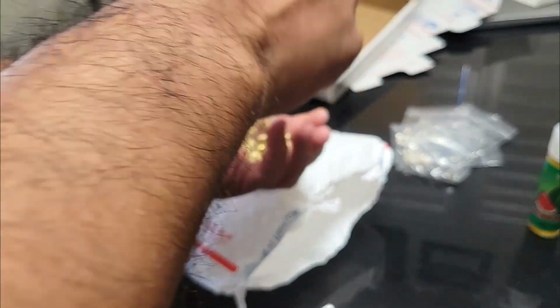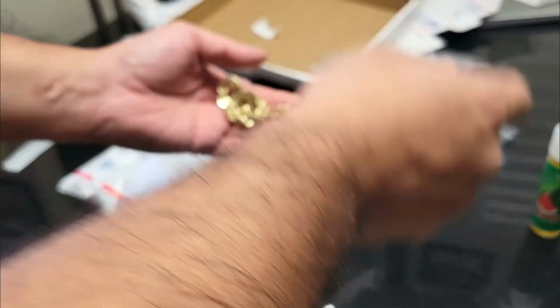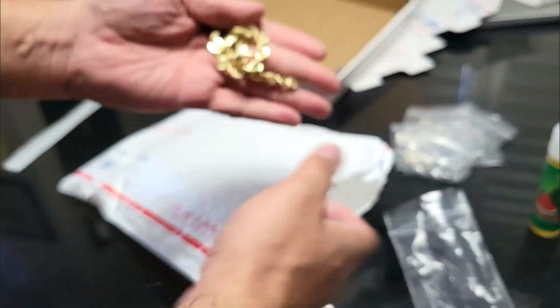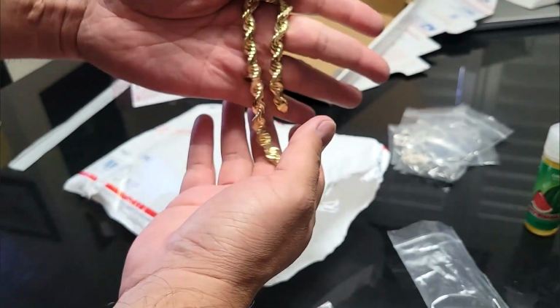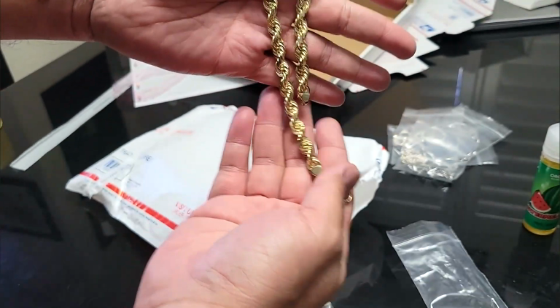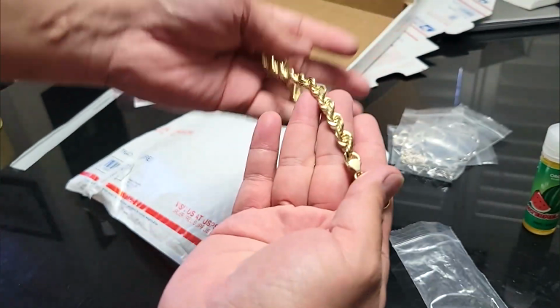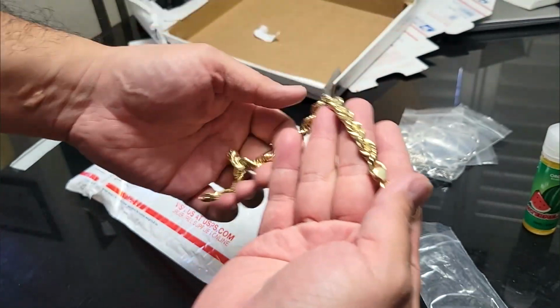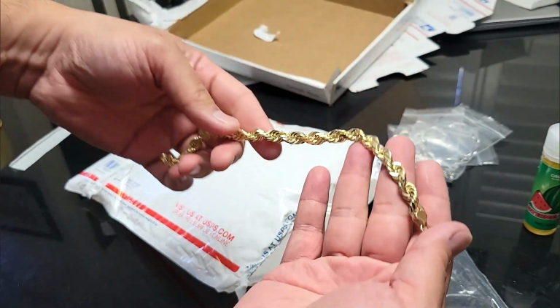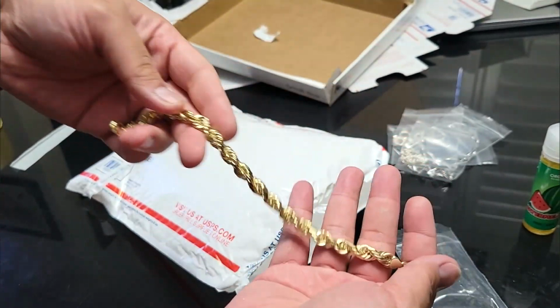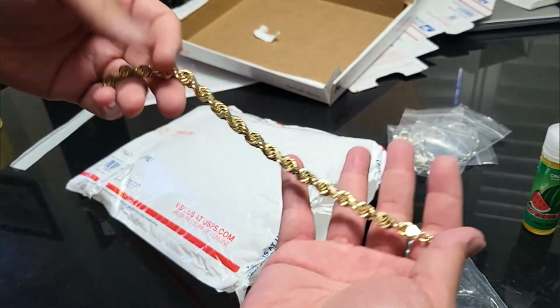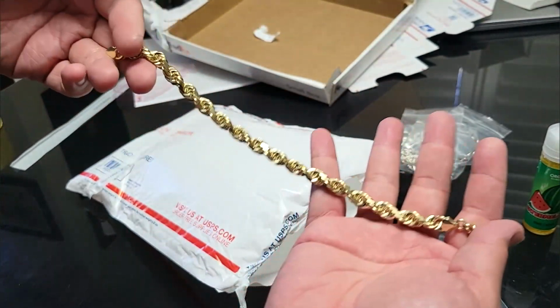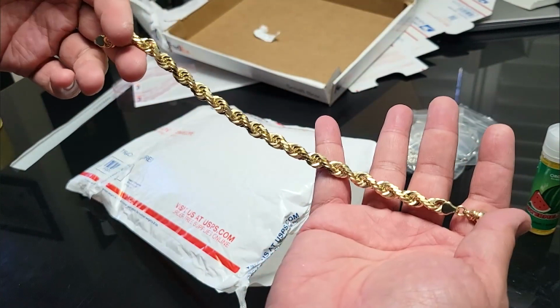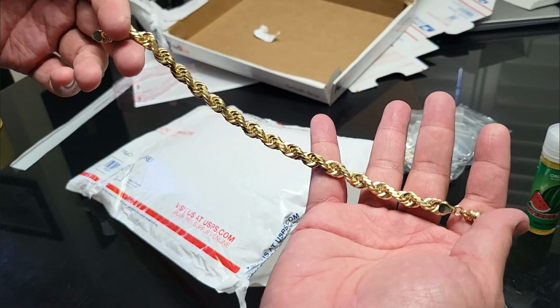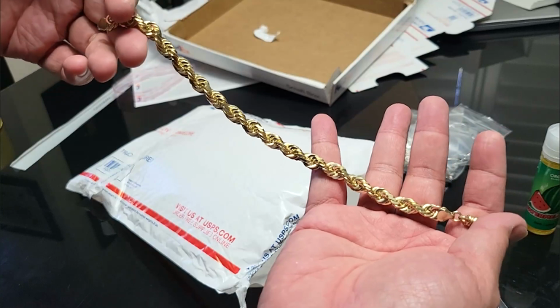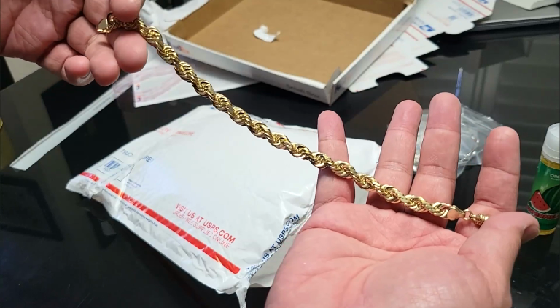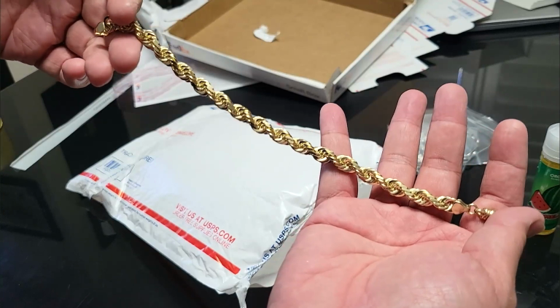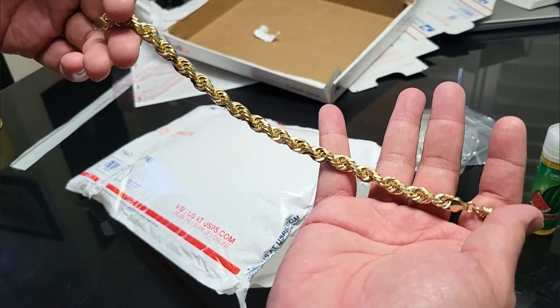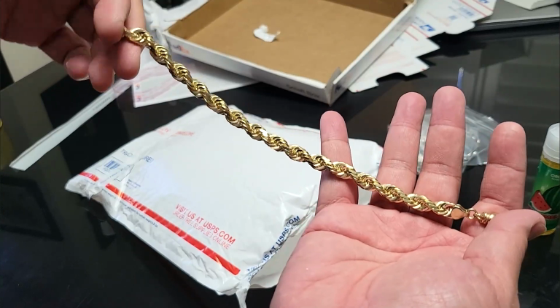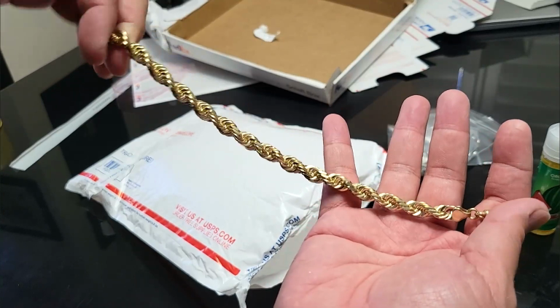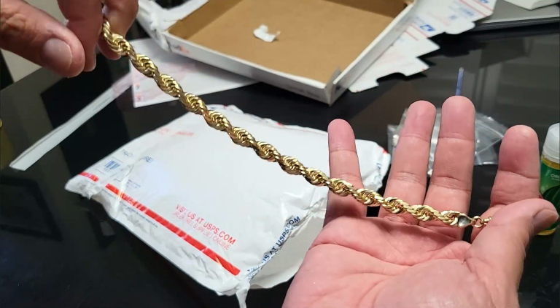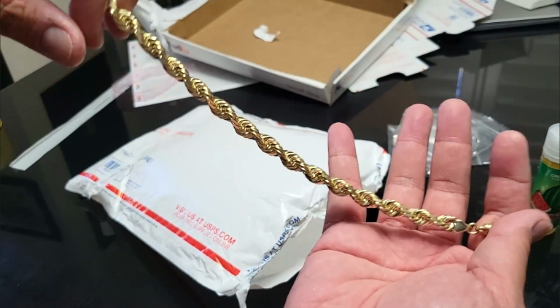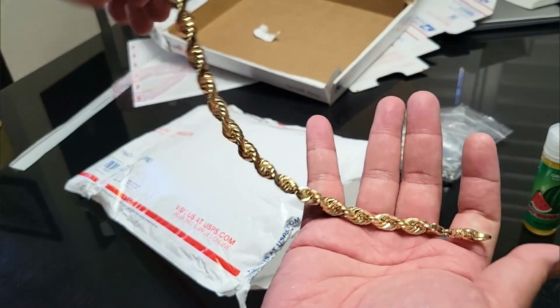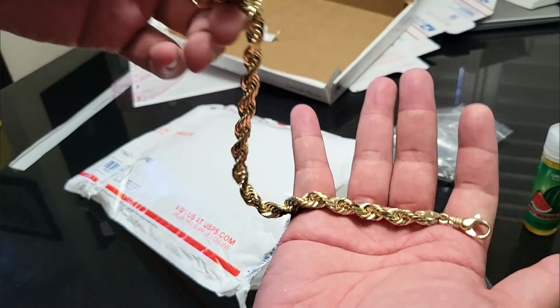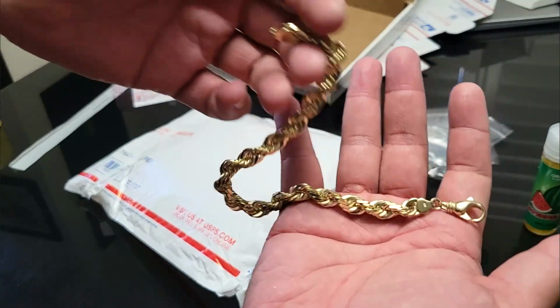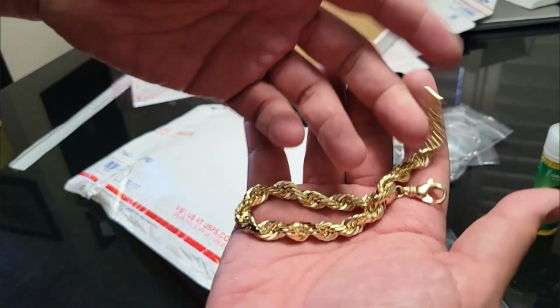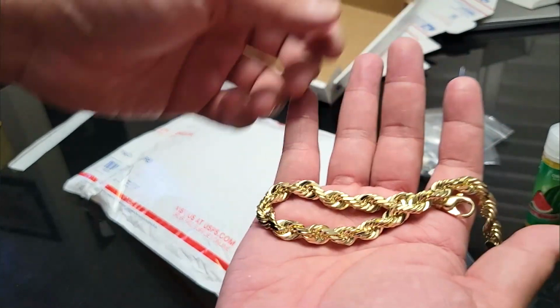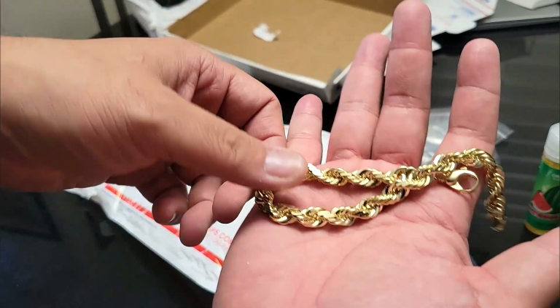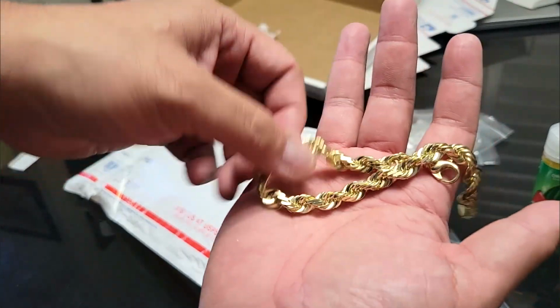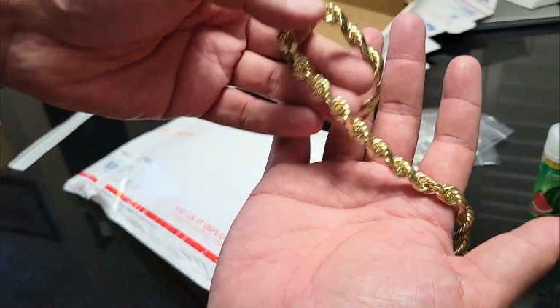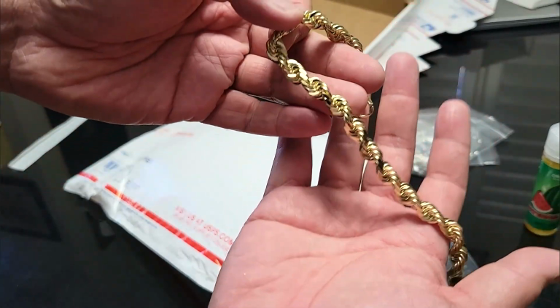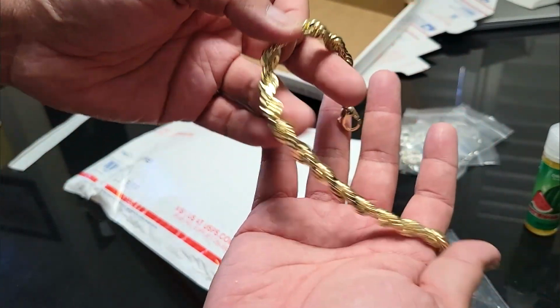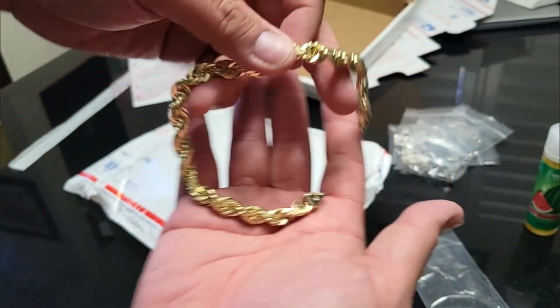This is Williams' eight and a half millimeter, nine and a quarter inch bracelet. This is a nice one.